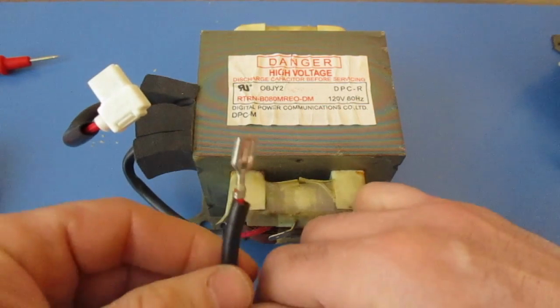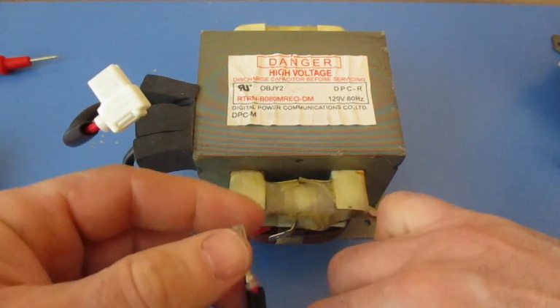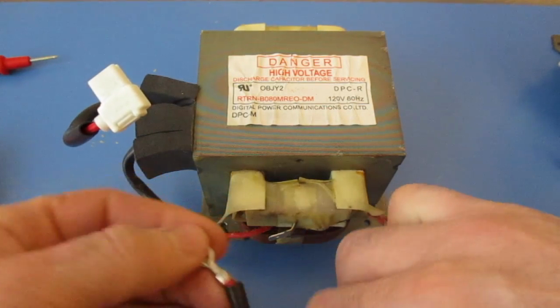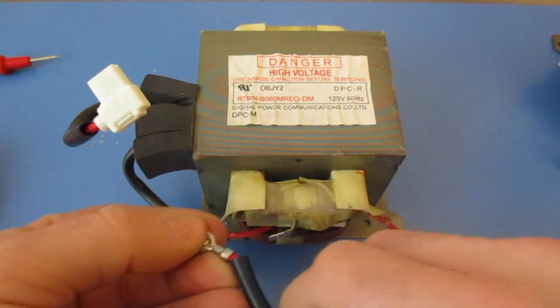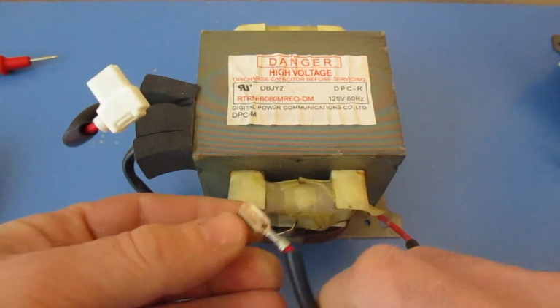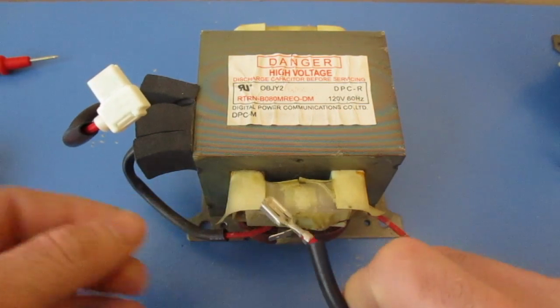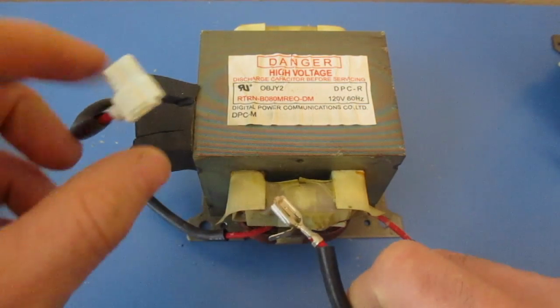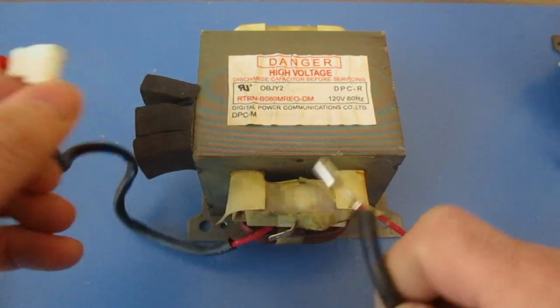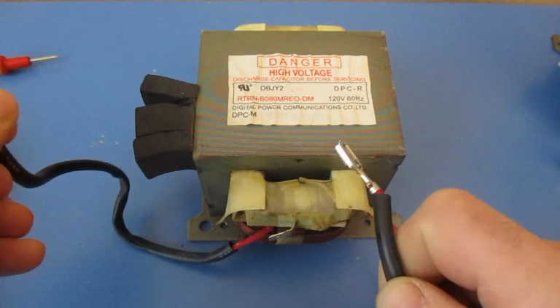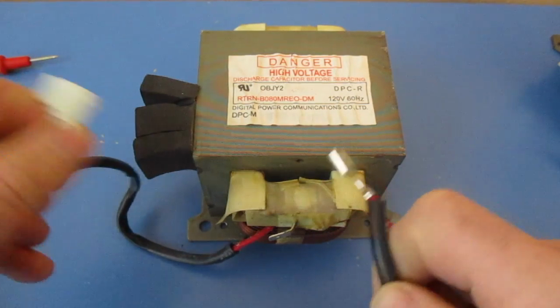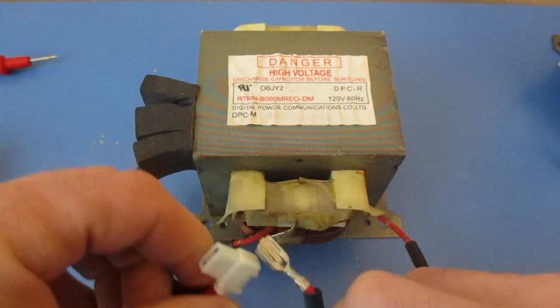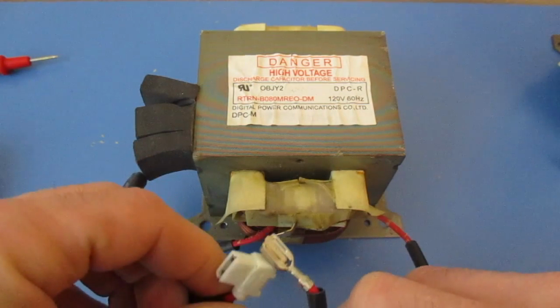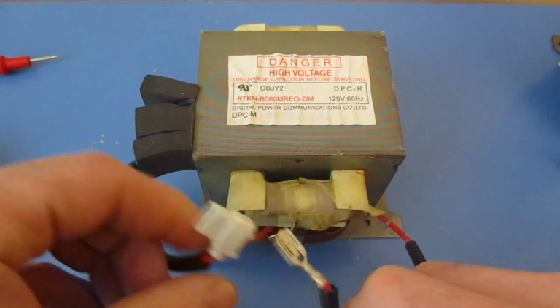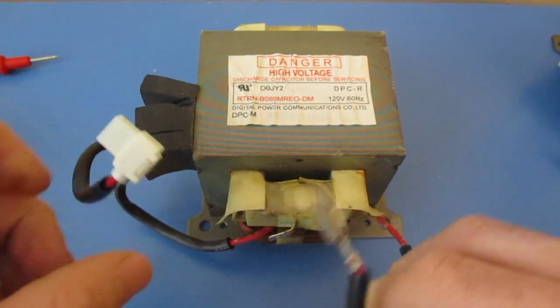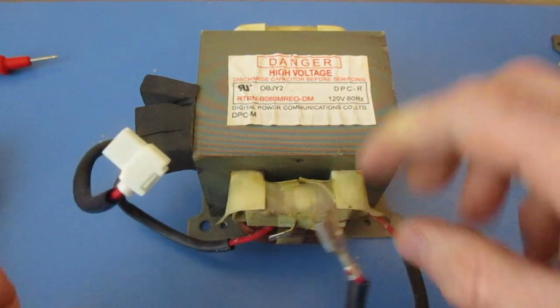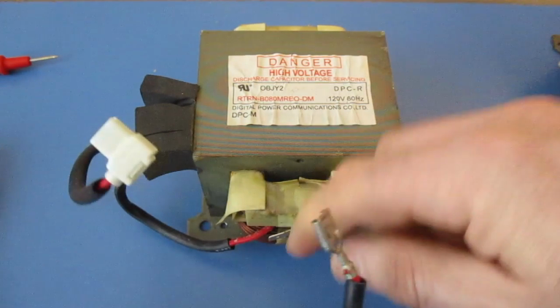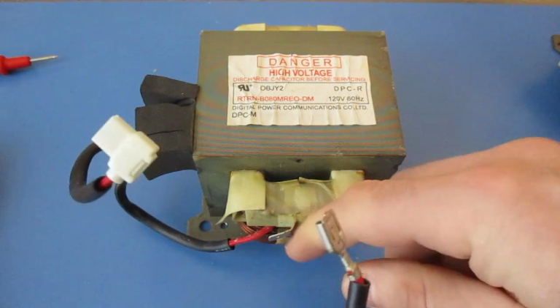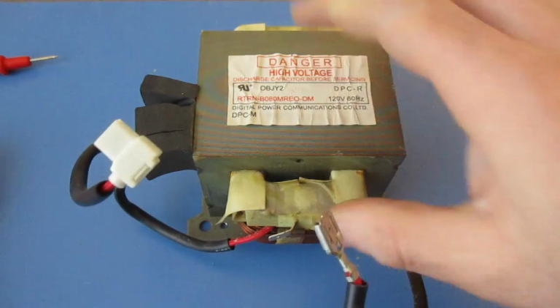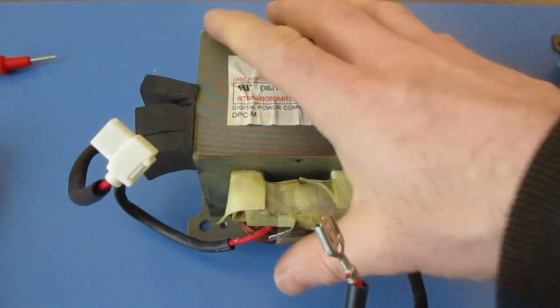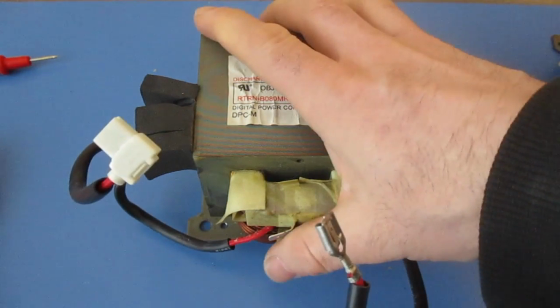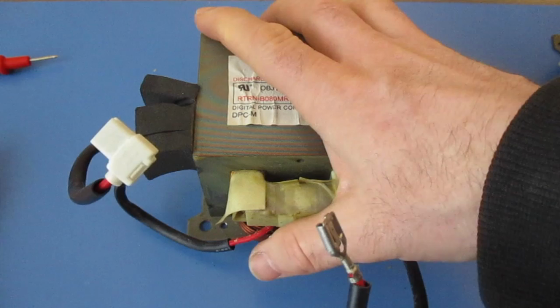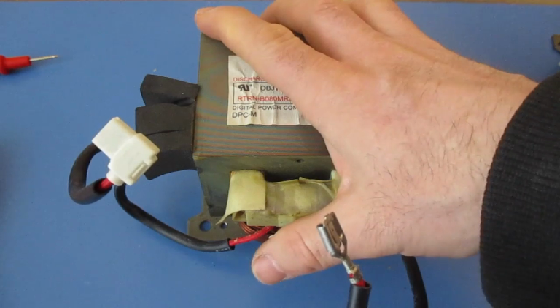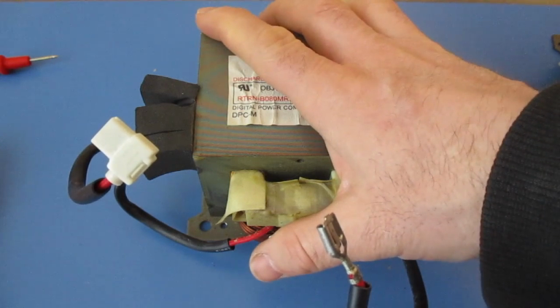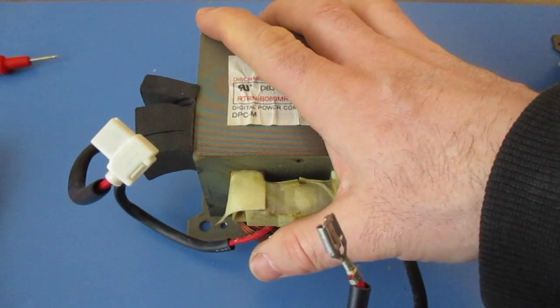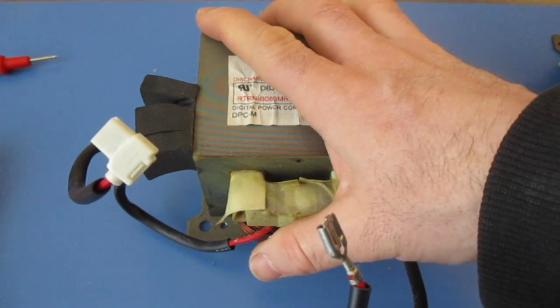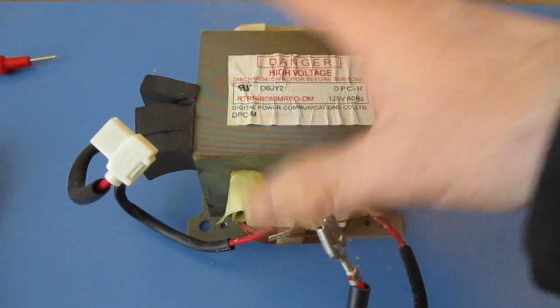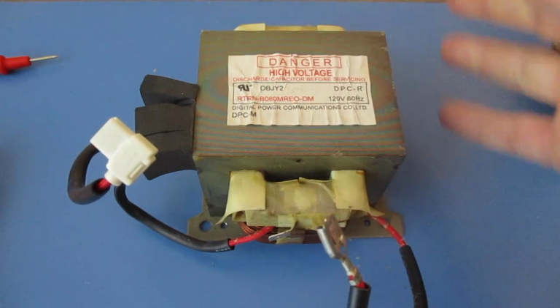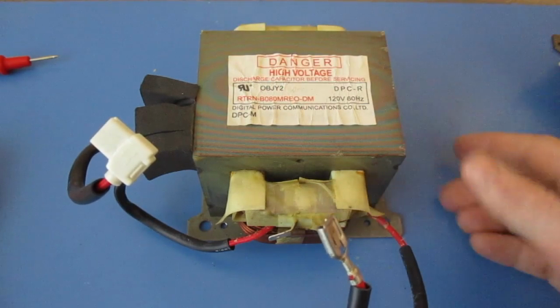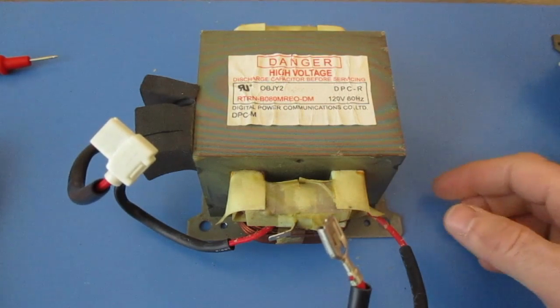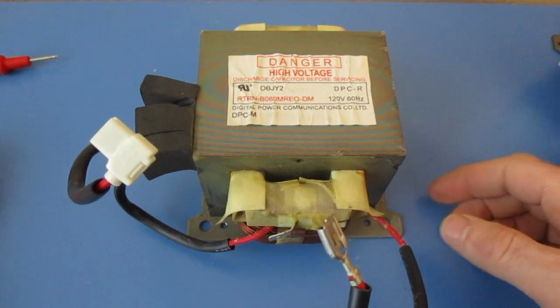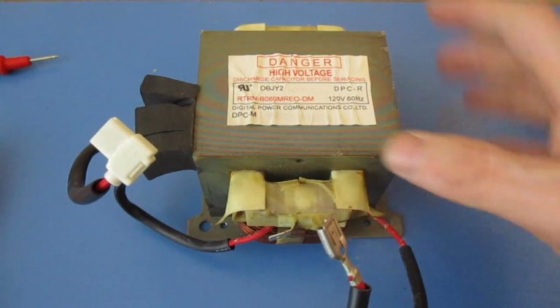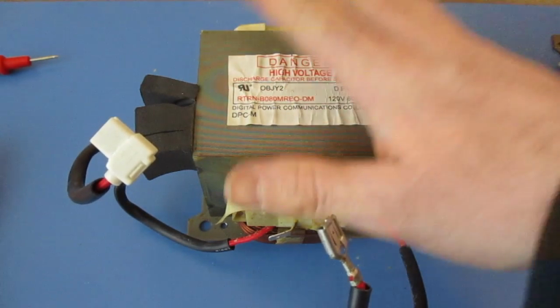When removing your transformer, there is the possibility of electrocution, and people have been known to actually die. So if you are unsure of how to remove the transformer, please allow a professional to do this.